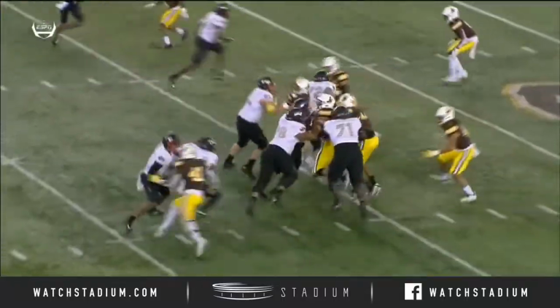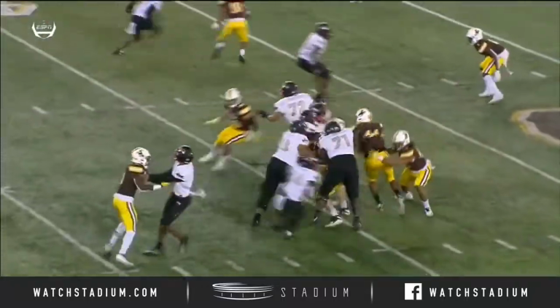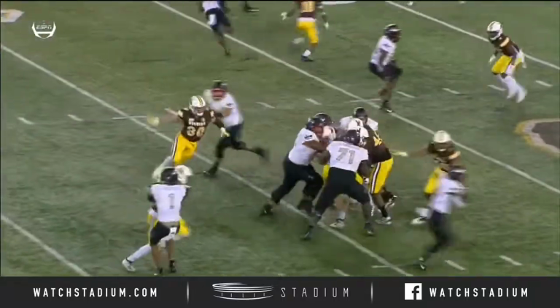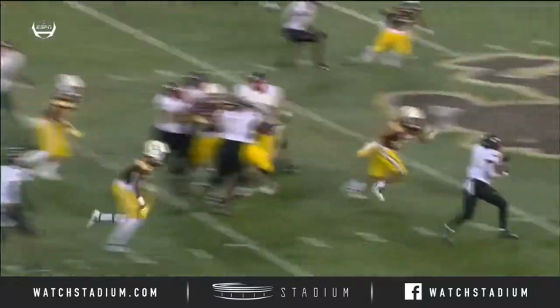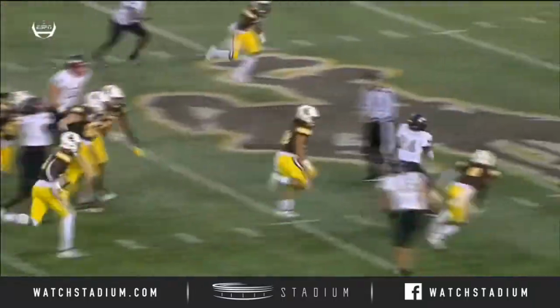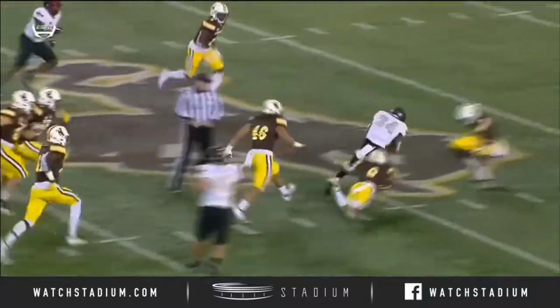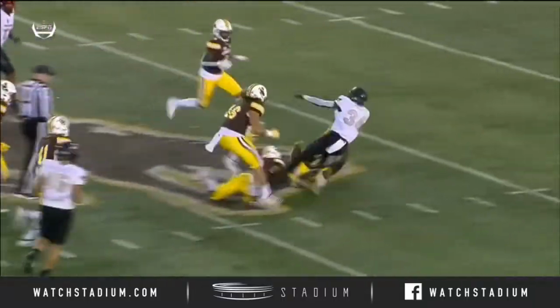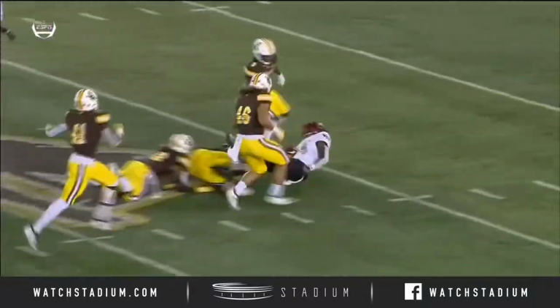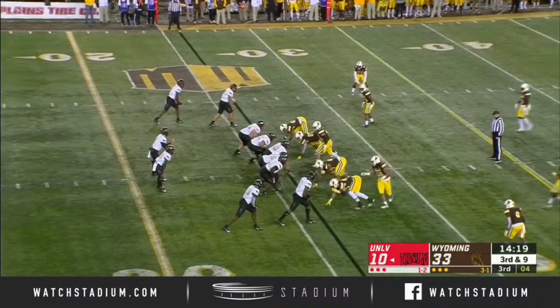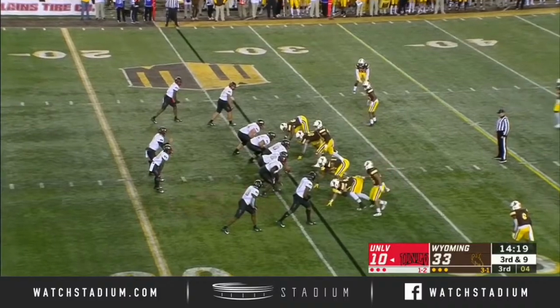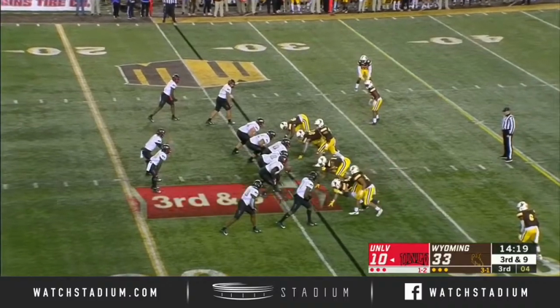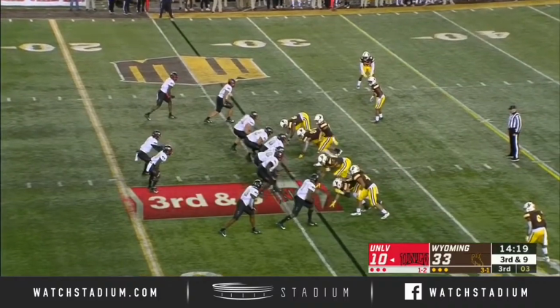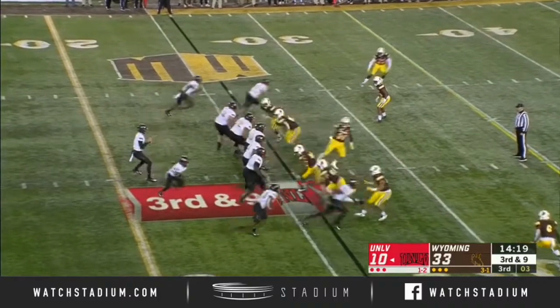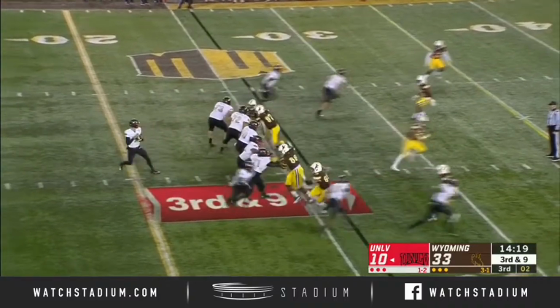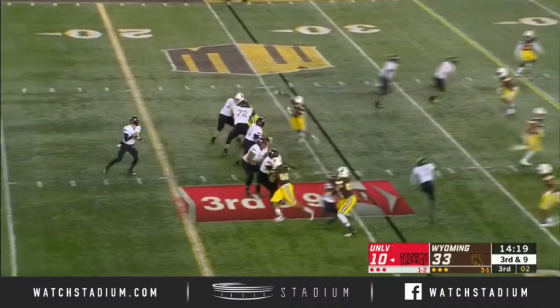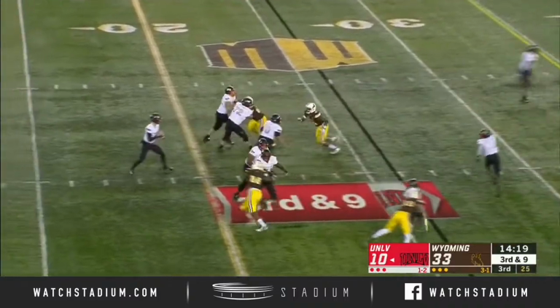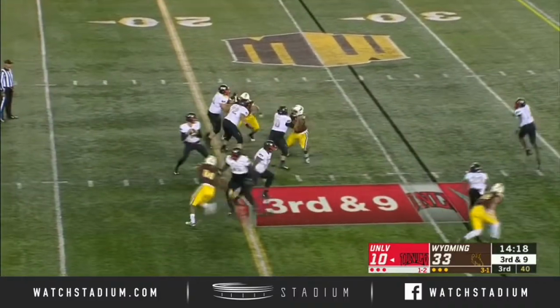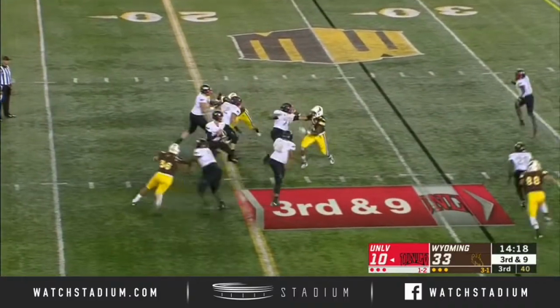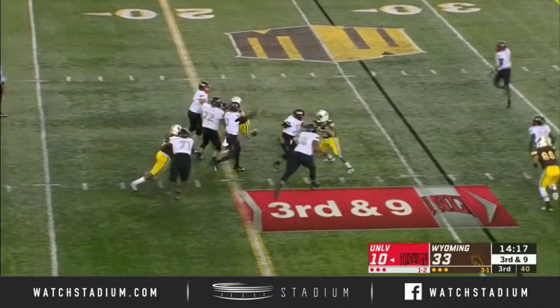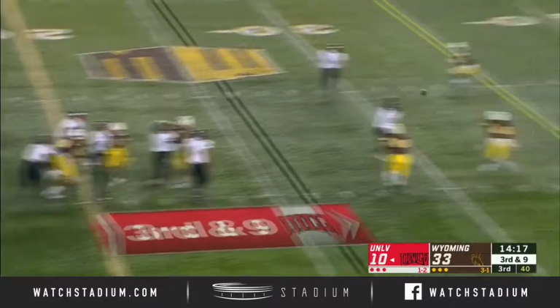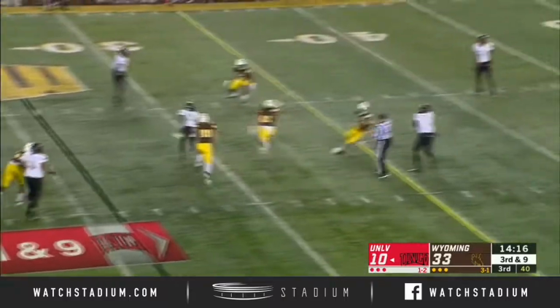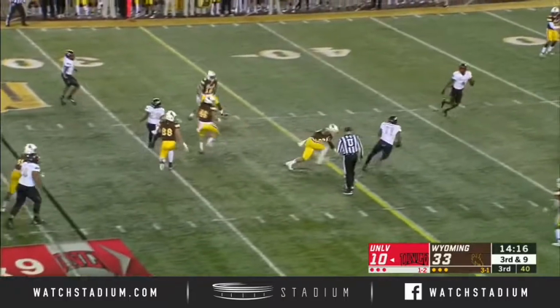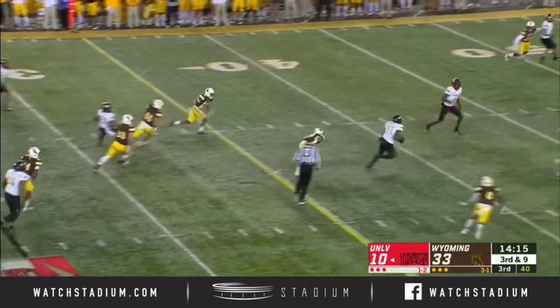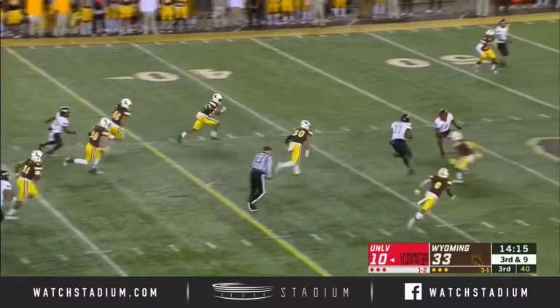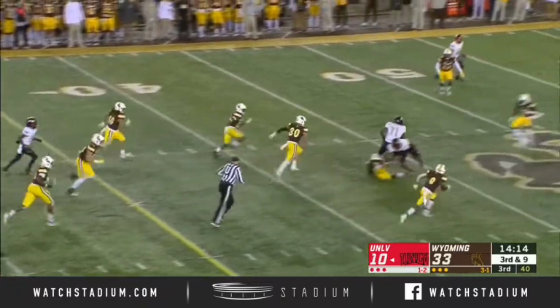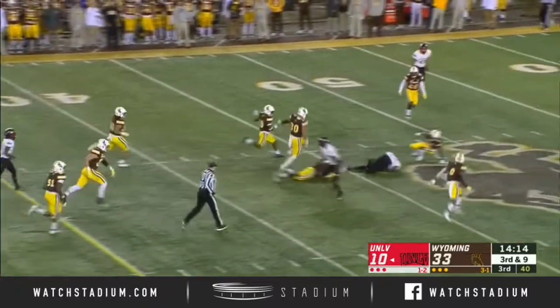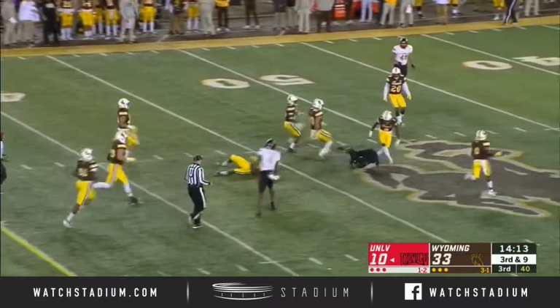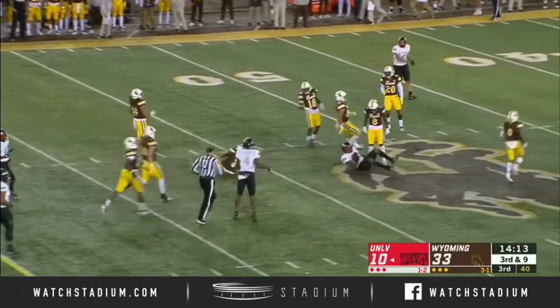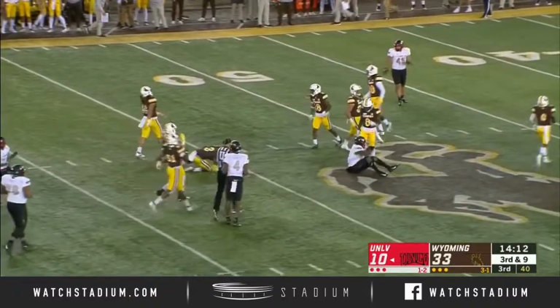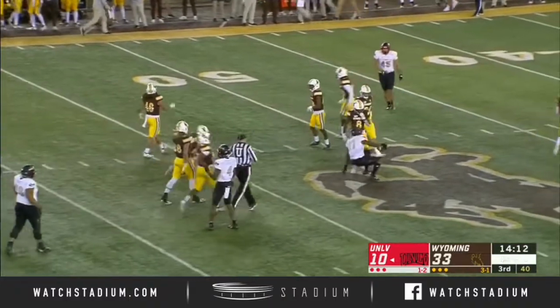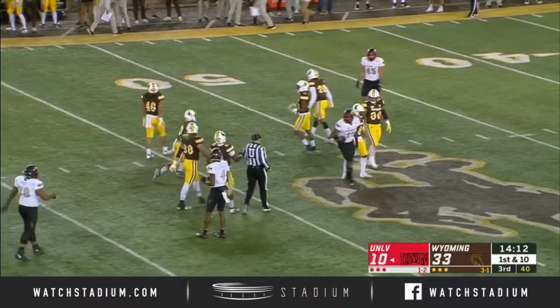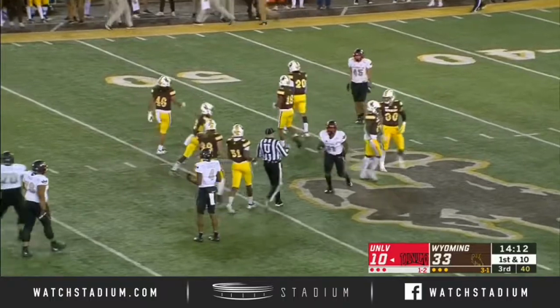You hear me talk about running behind your pads, and you always ask me what does that mean? You've got to protect — you've got to give him a chance here to get a throw off. And he does, but it's tipped and caught by Noah Bean, and it's a first down for UNLV.